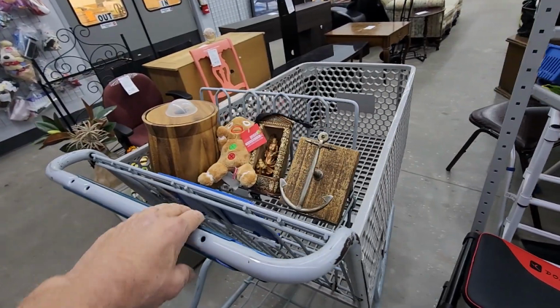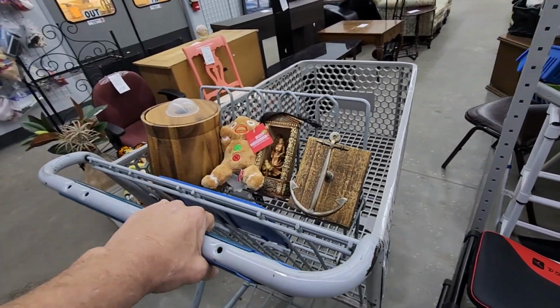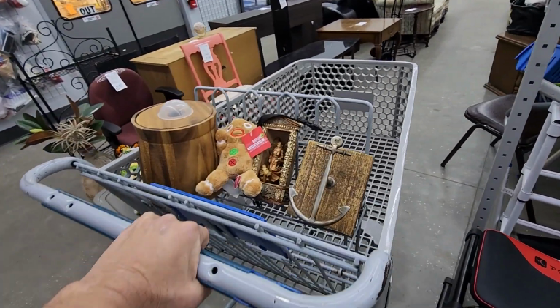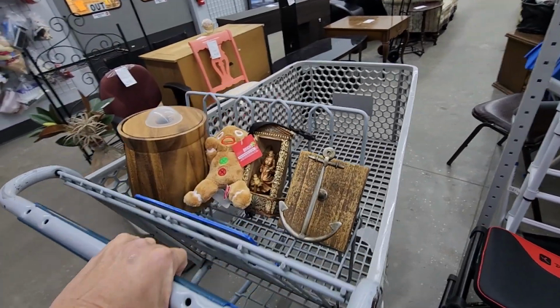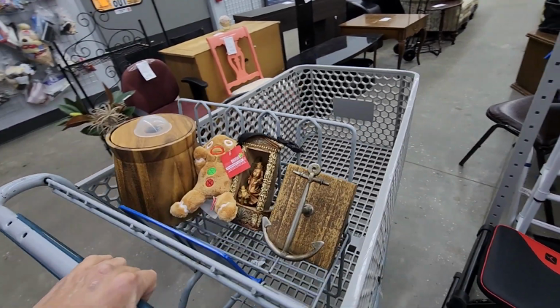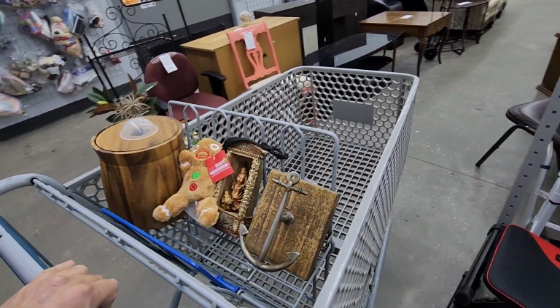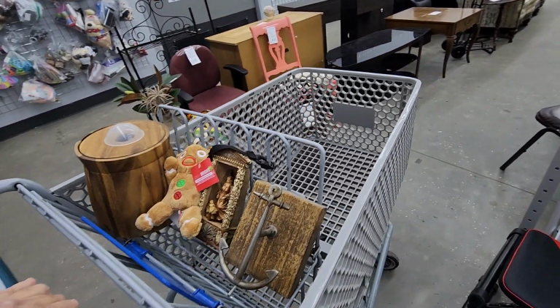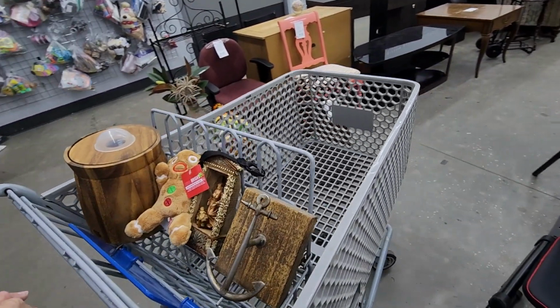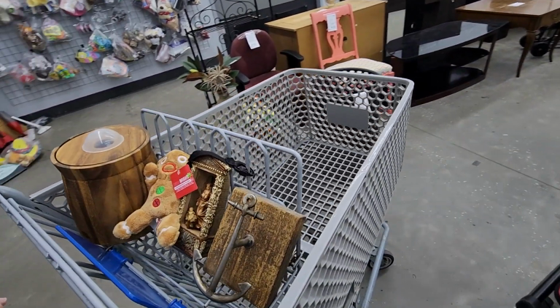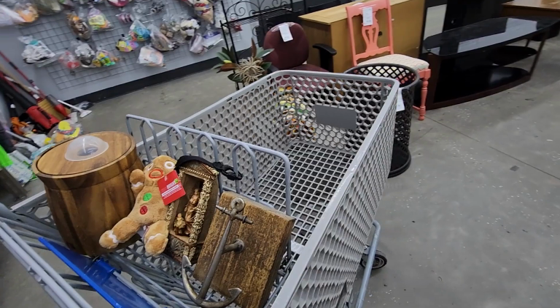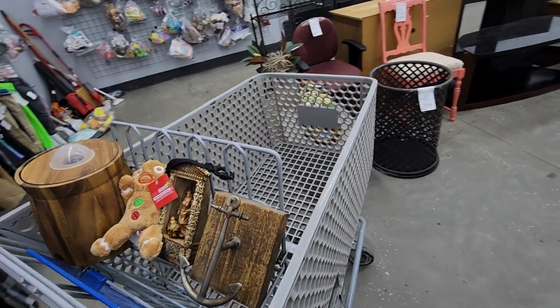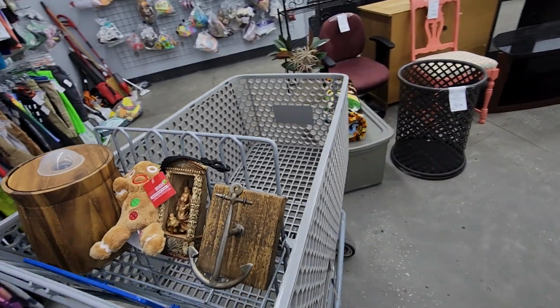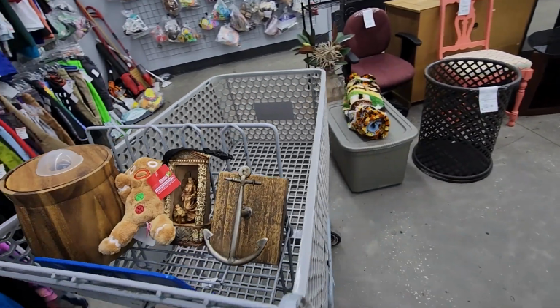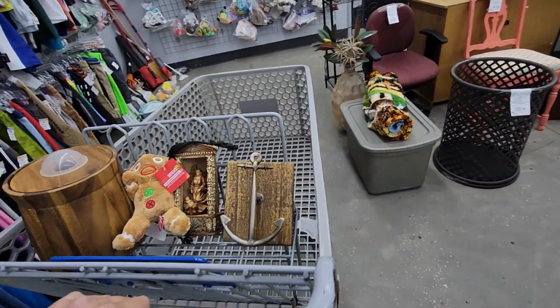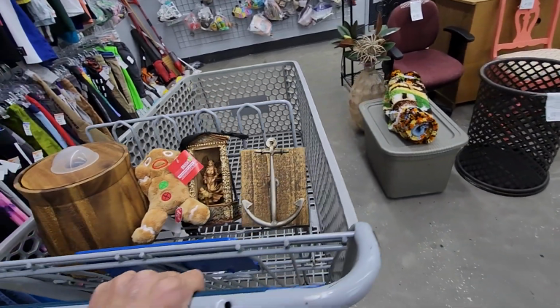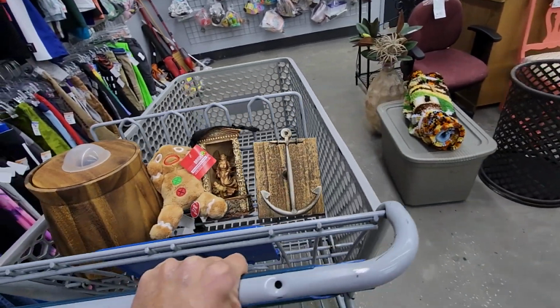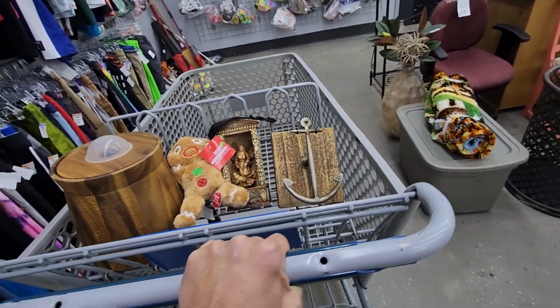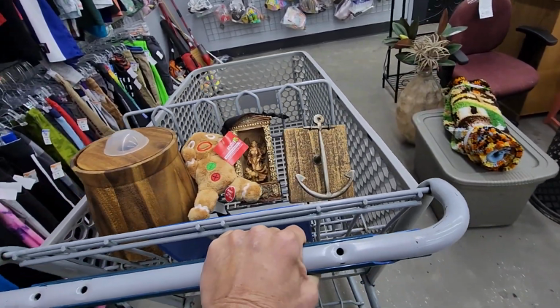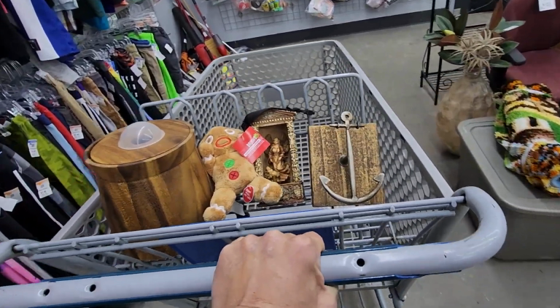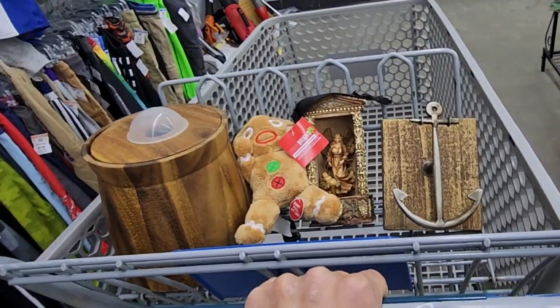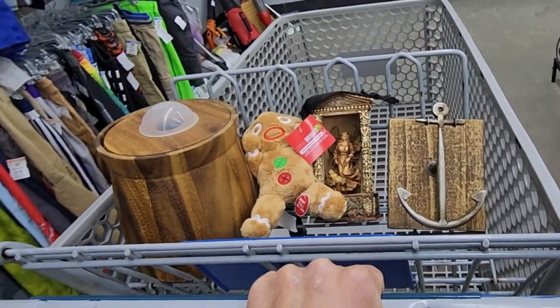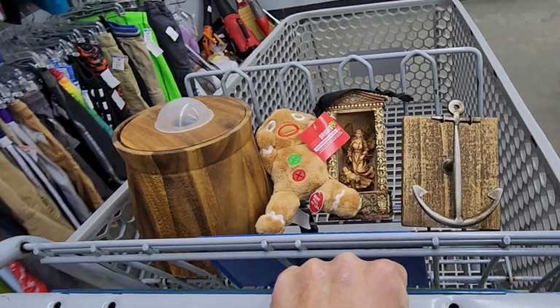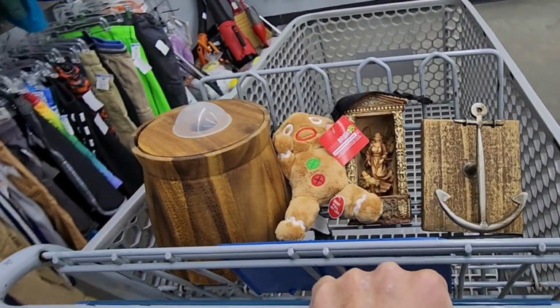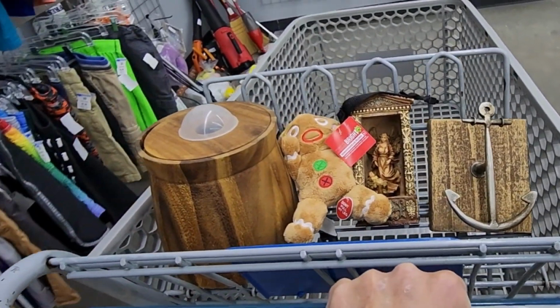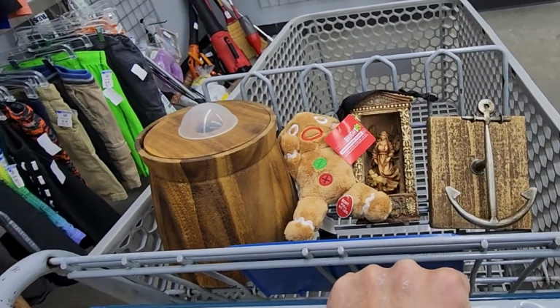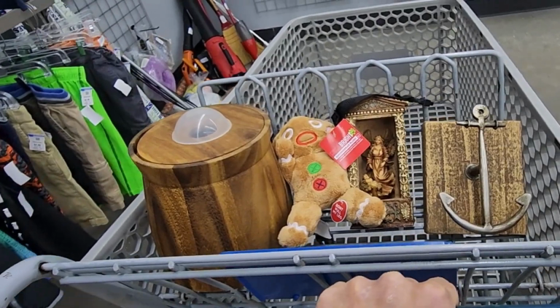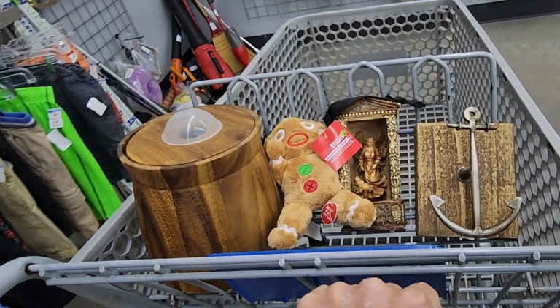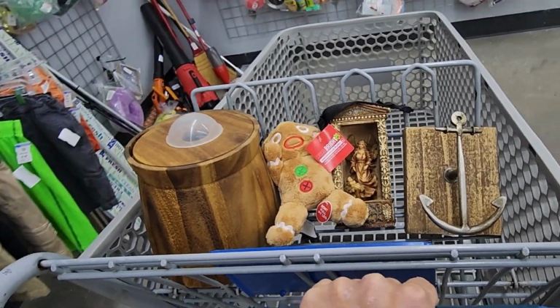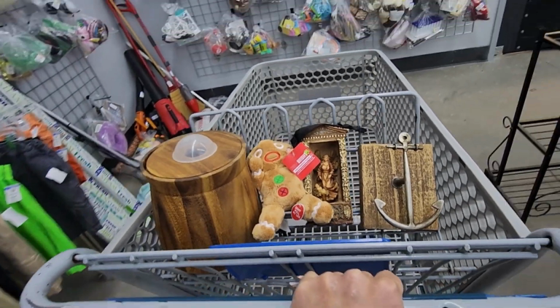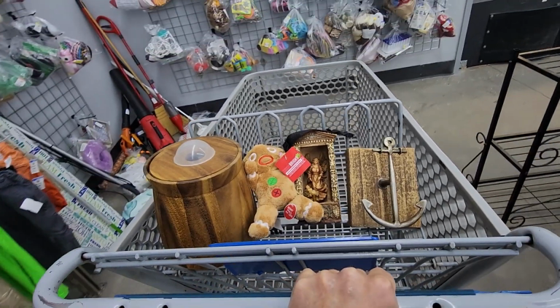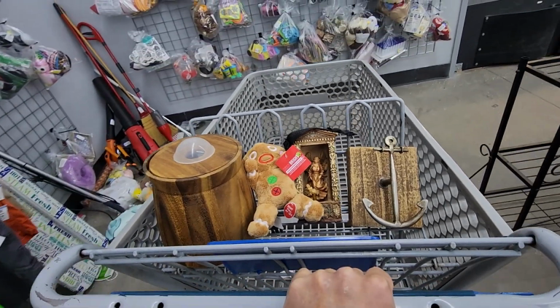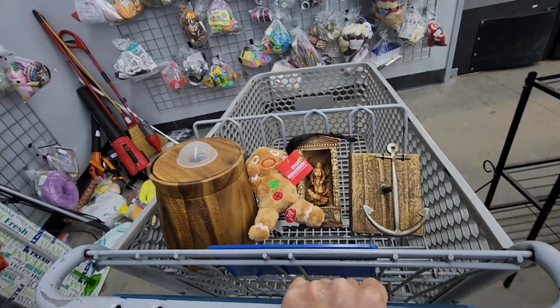Store number one is coming to a close, so let's get into store number two and see what we find there. Are you ready? Let's go.